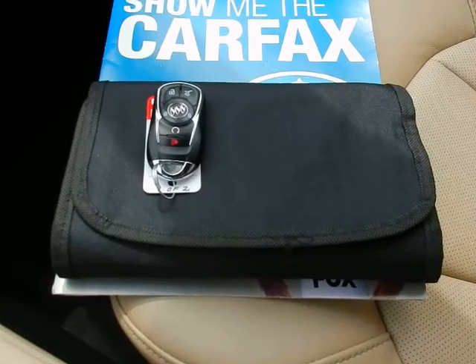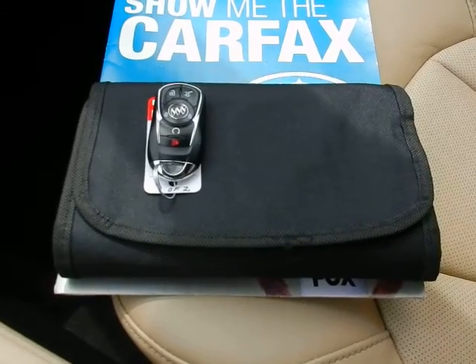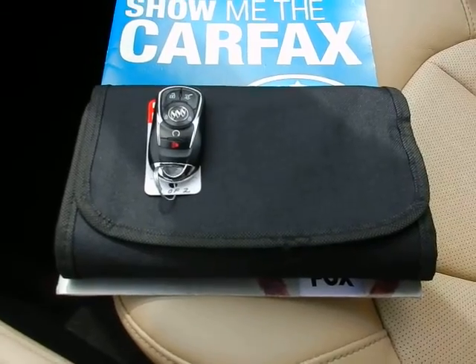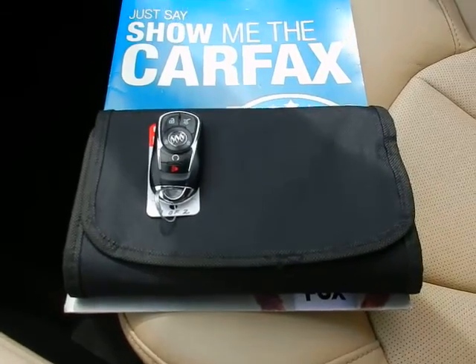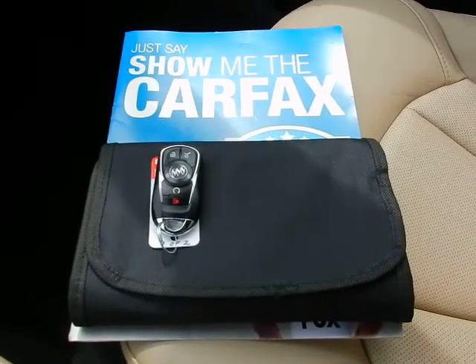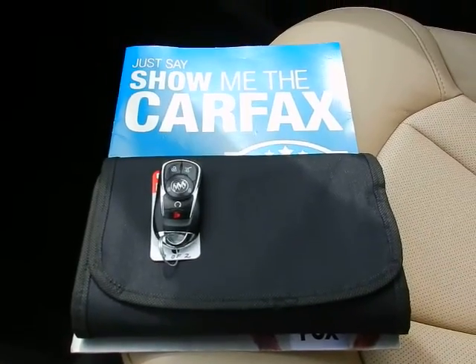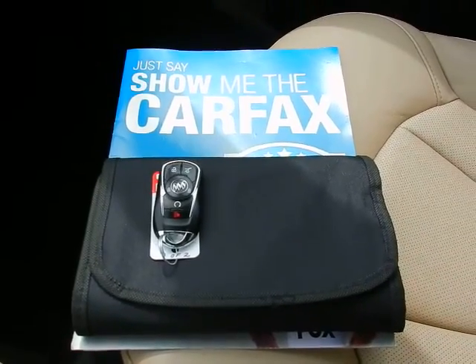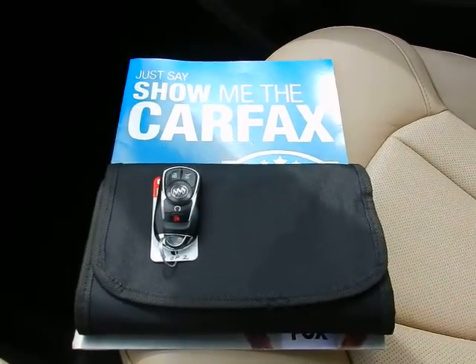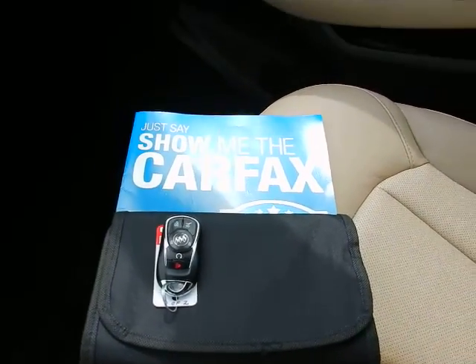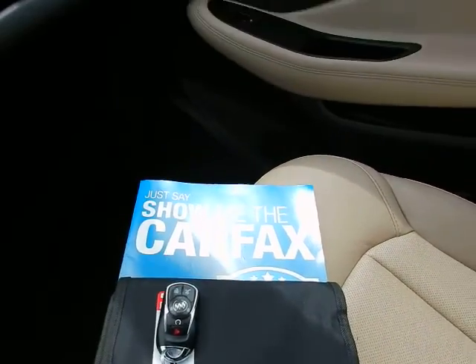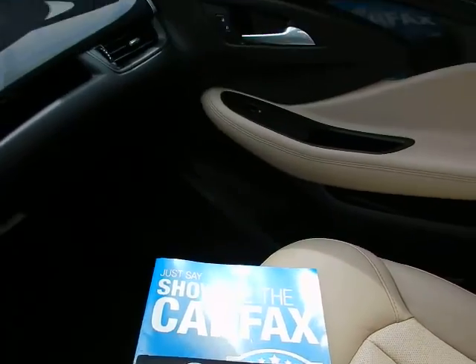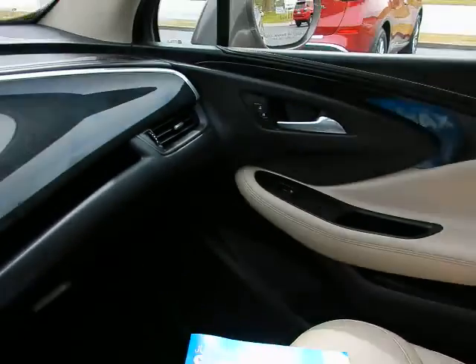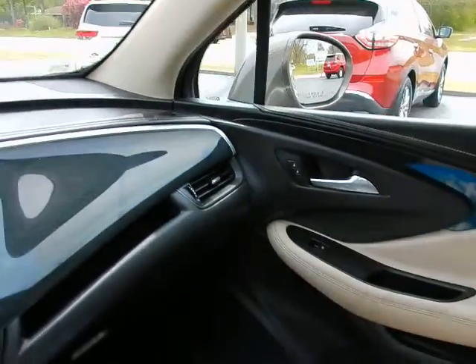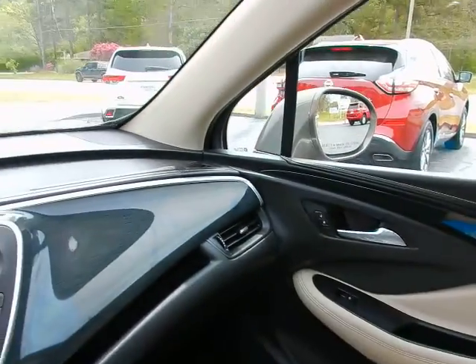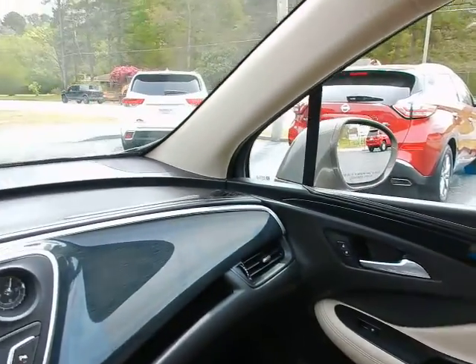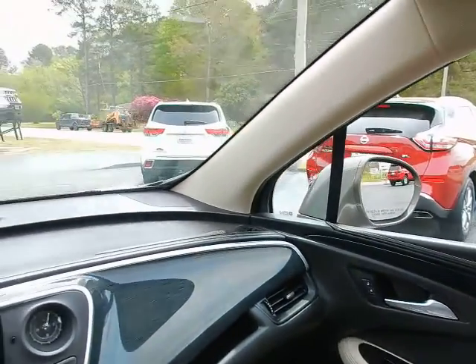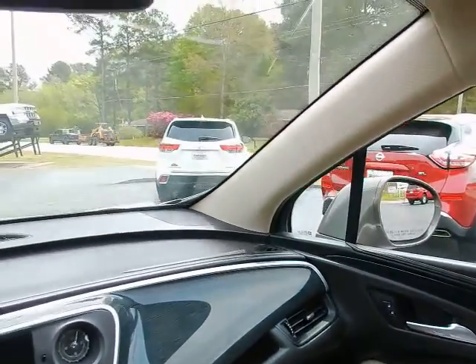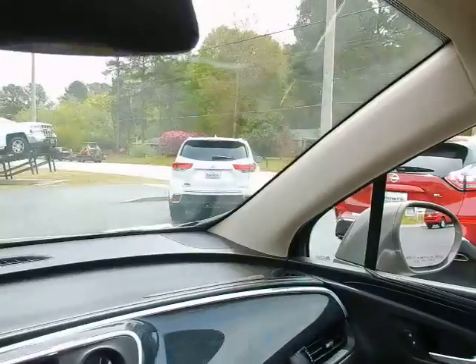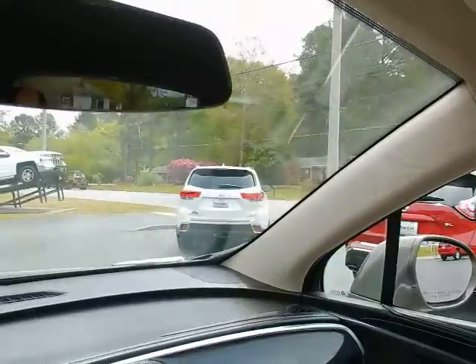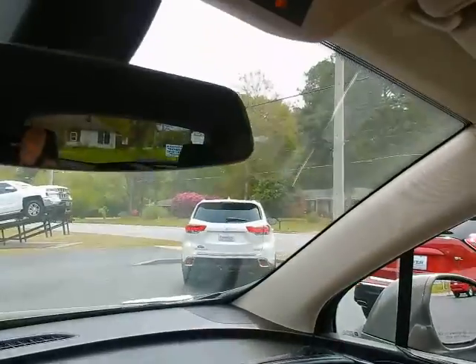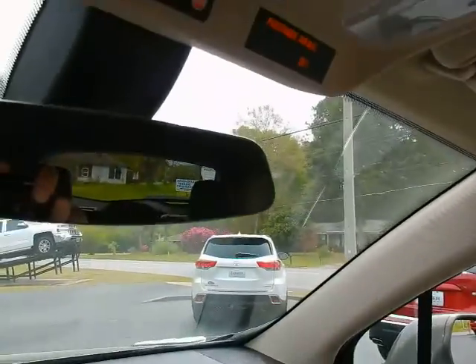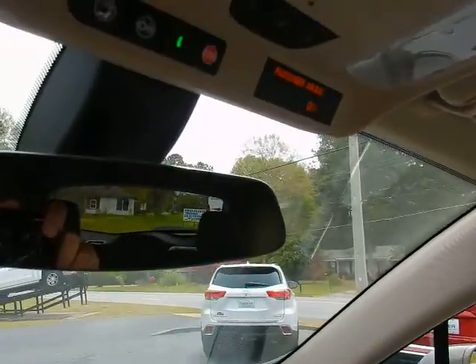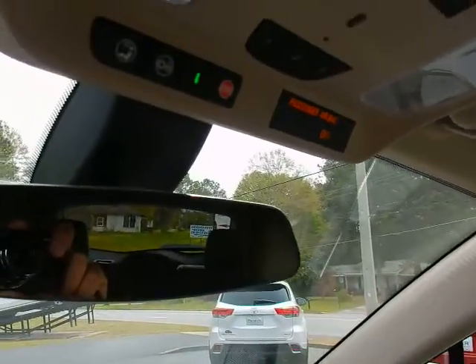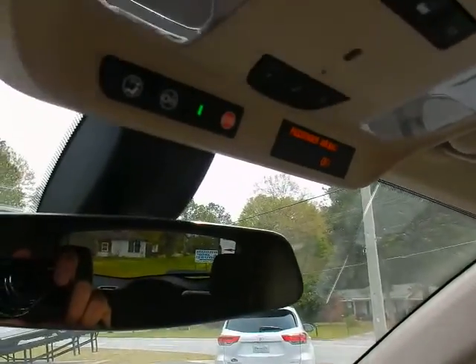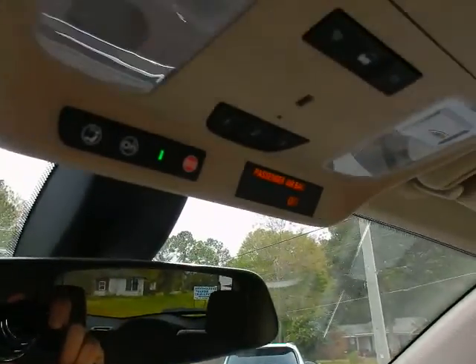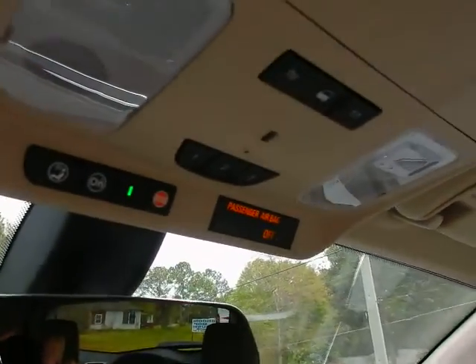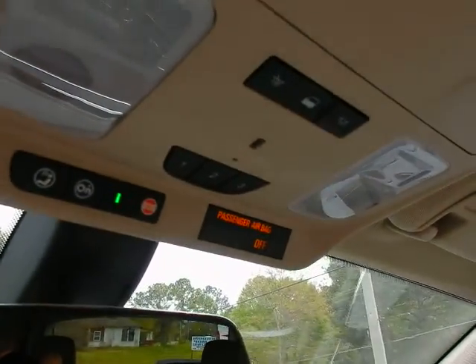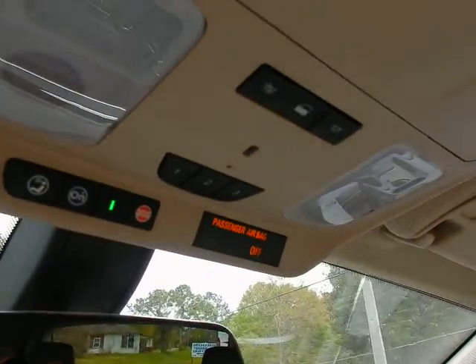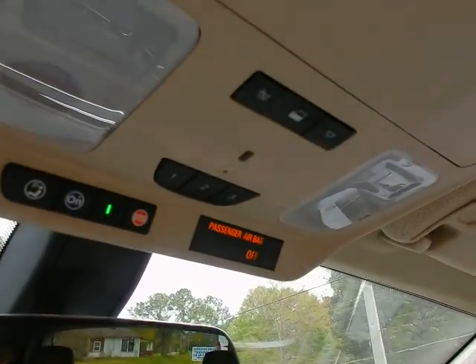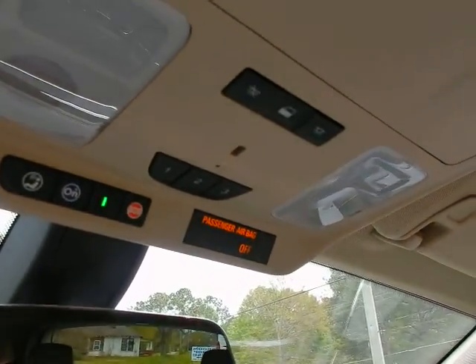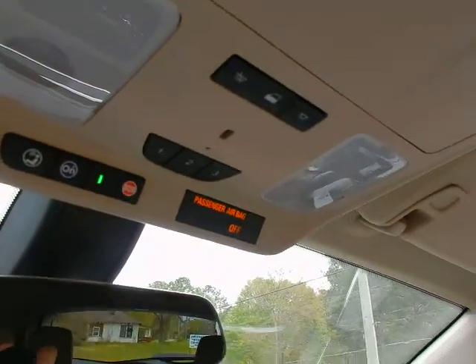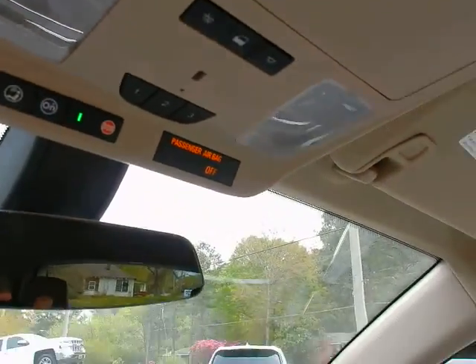Original owner's manual, Carfax history report, auto dimming rearview mirror, OnStar, and universal garage door opener.